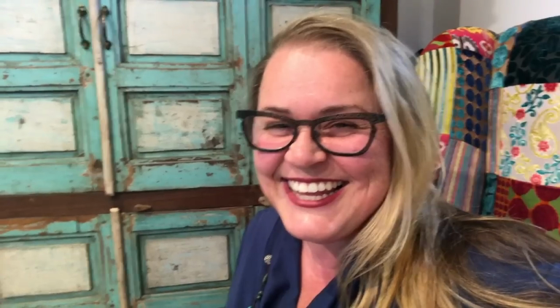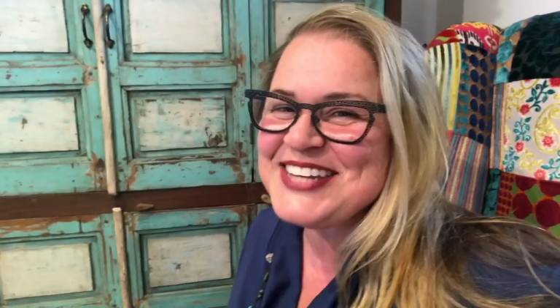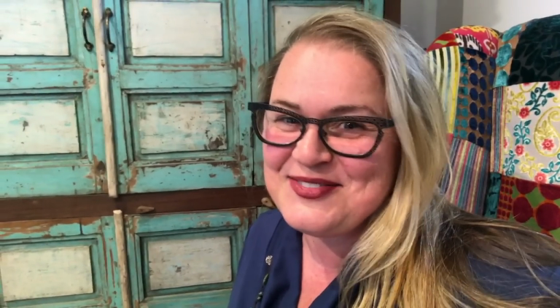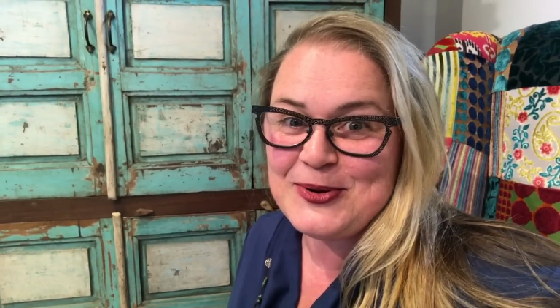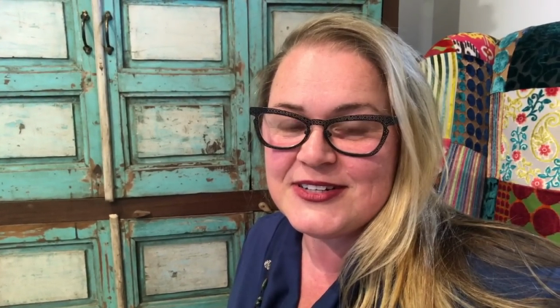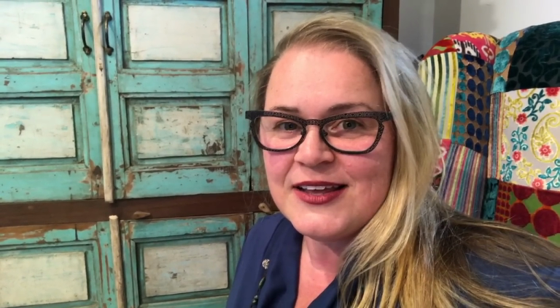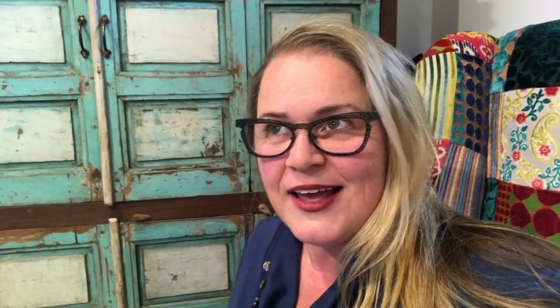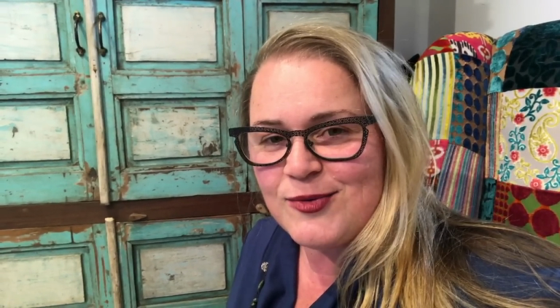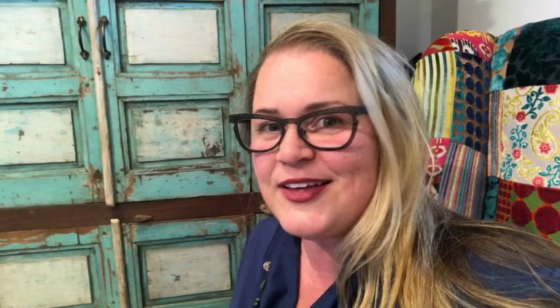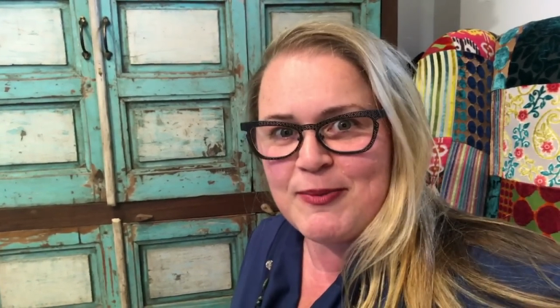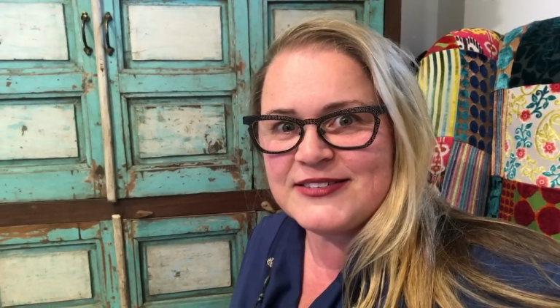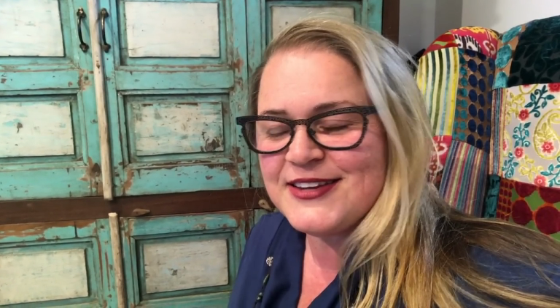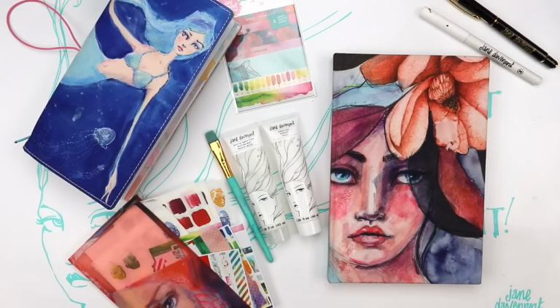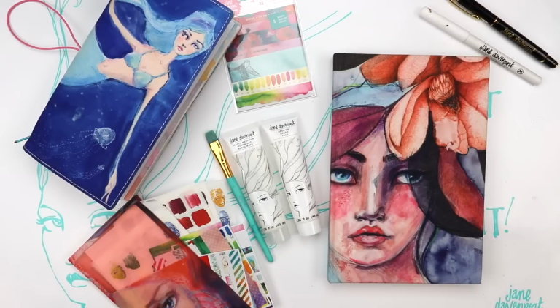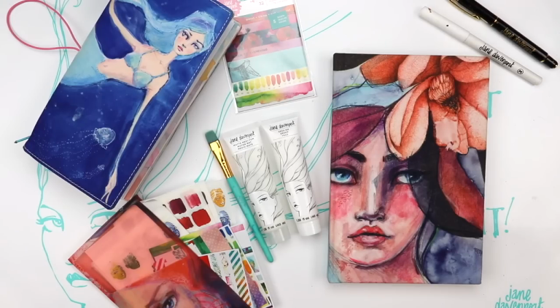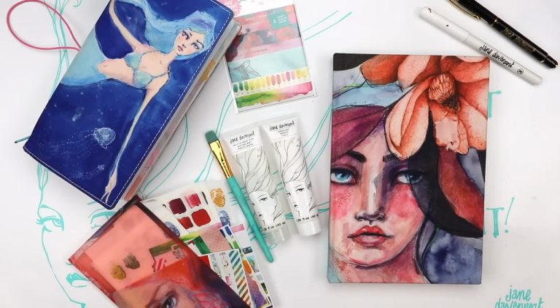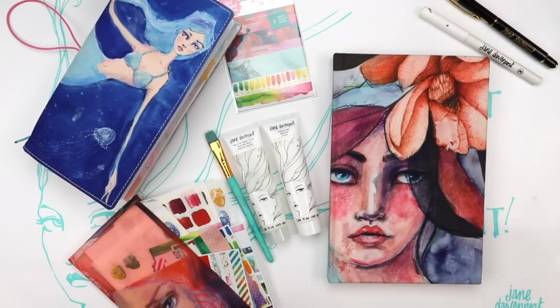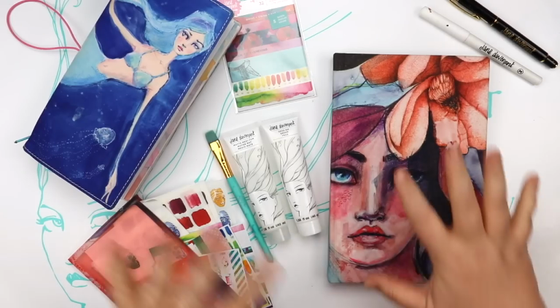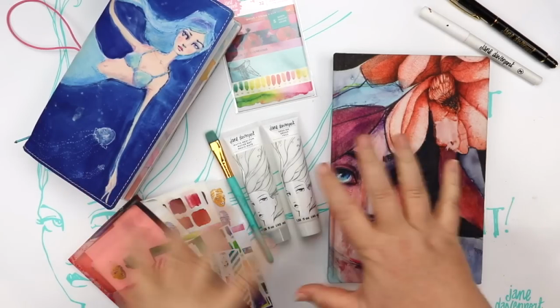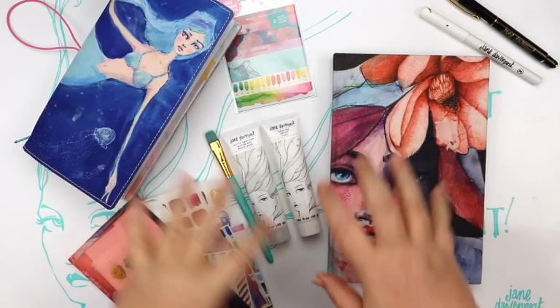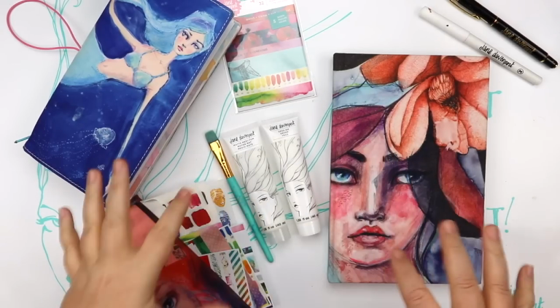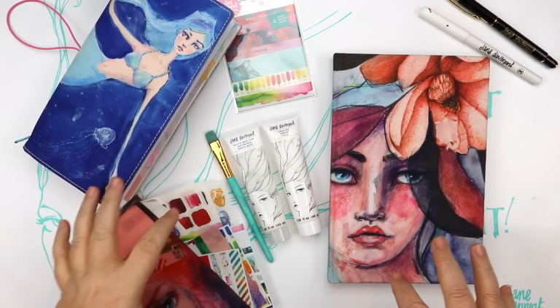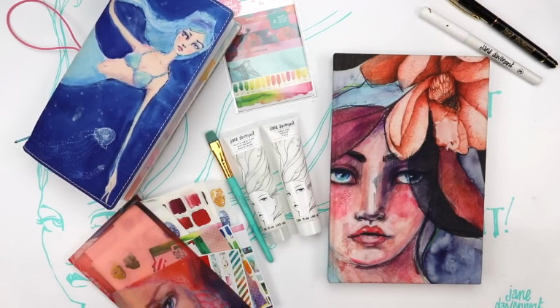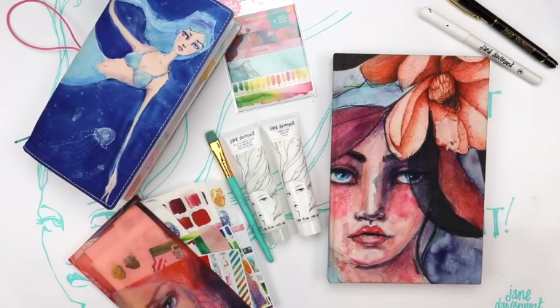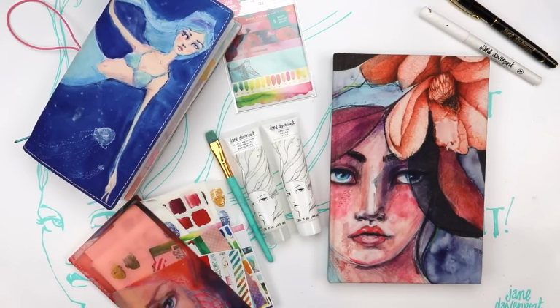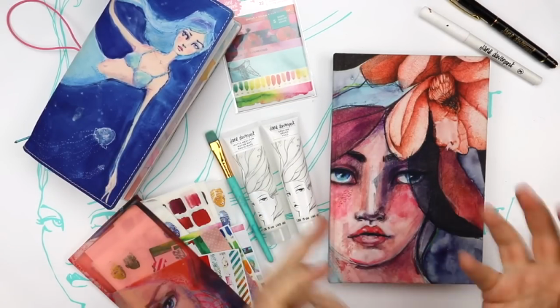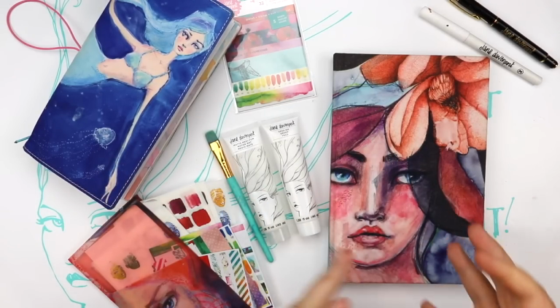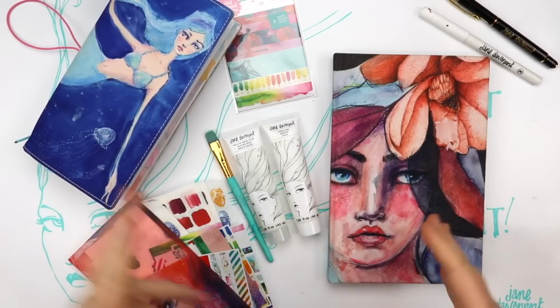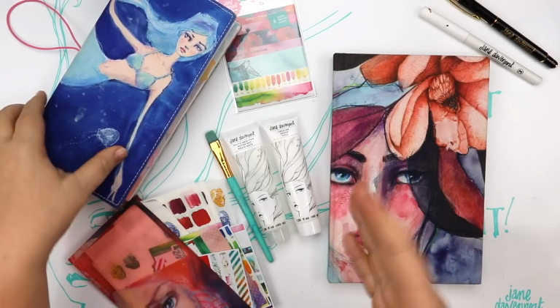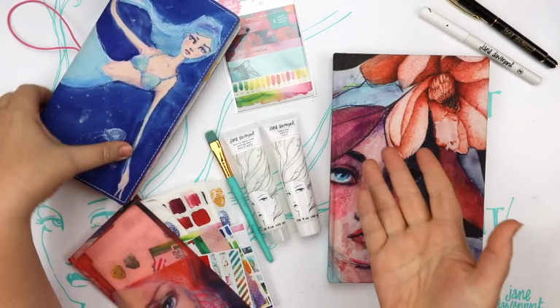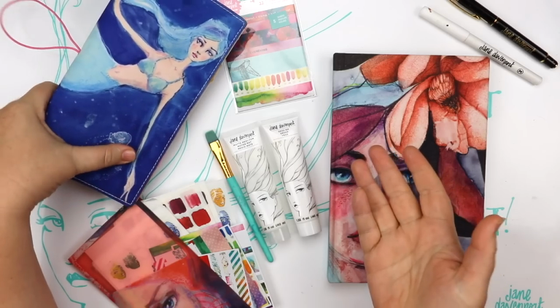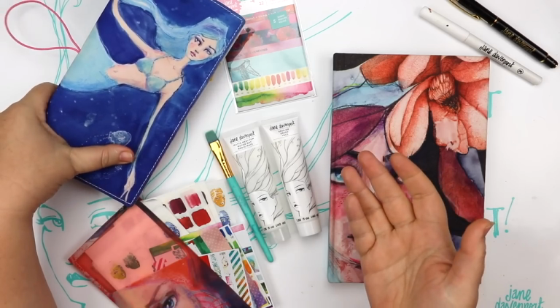I'm Joan Davenport and I really love mermaids. I would like you to sit on my shoulder as I create something in my art journal.